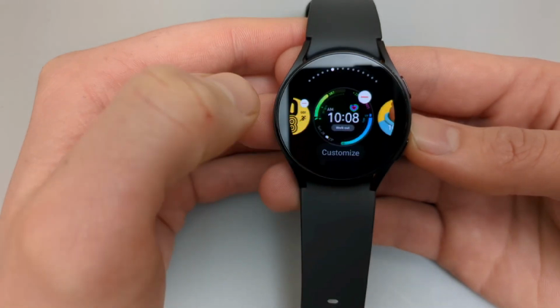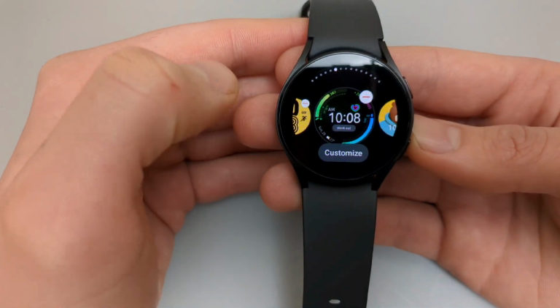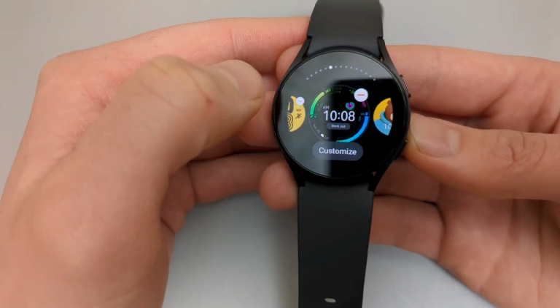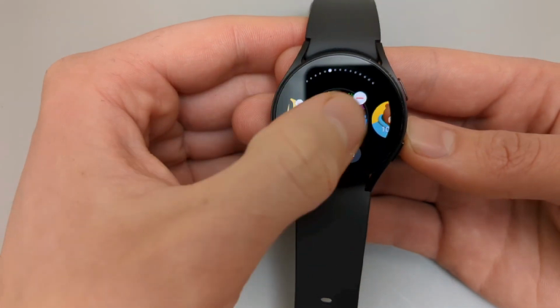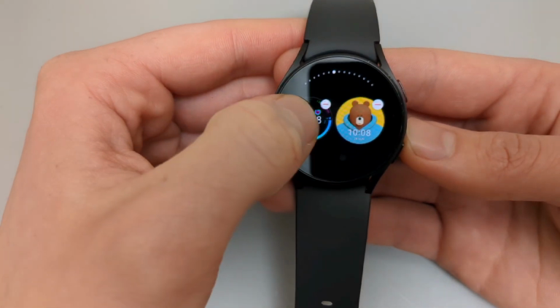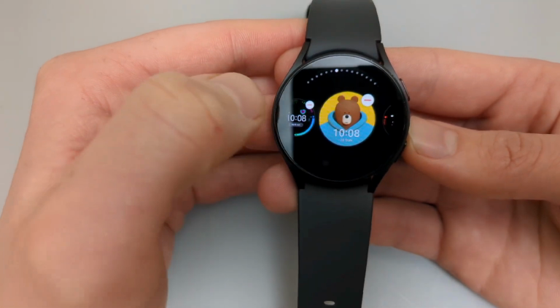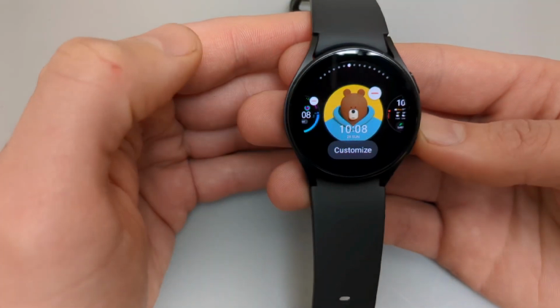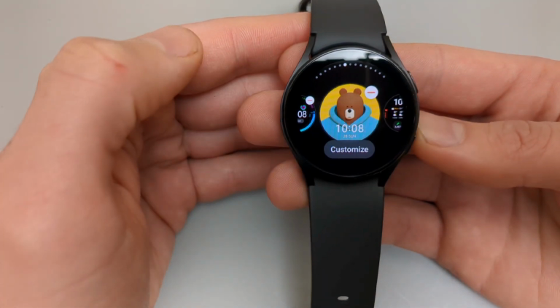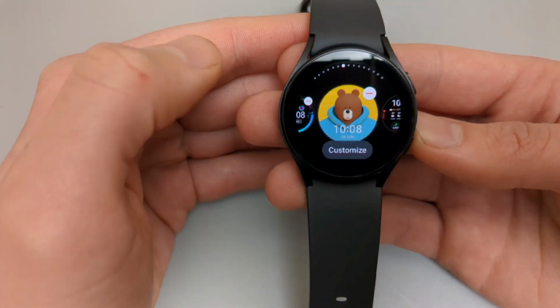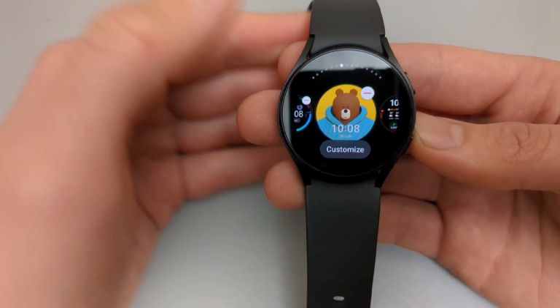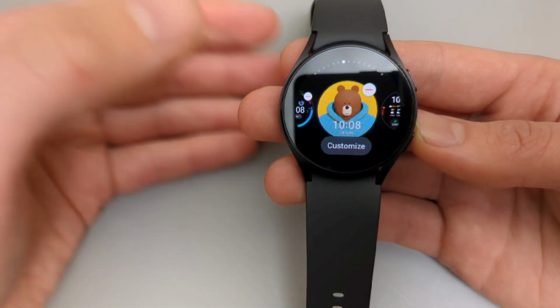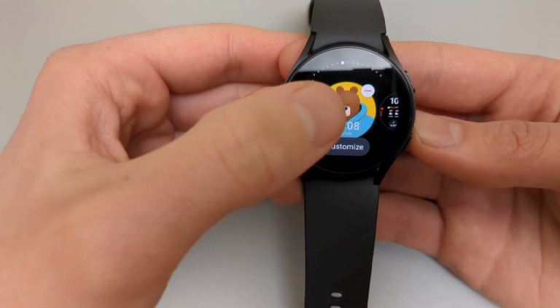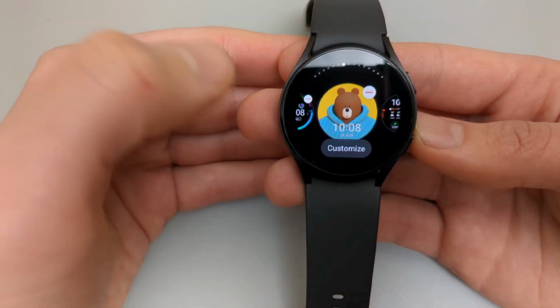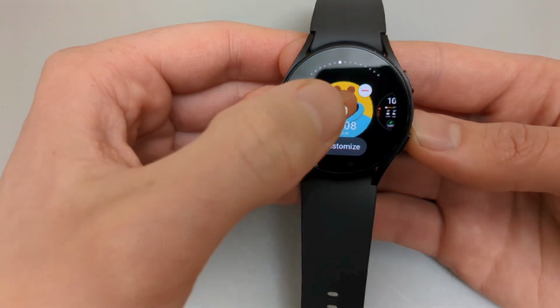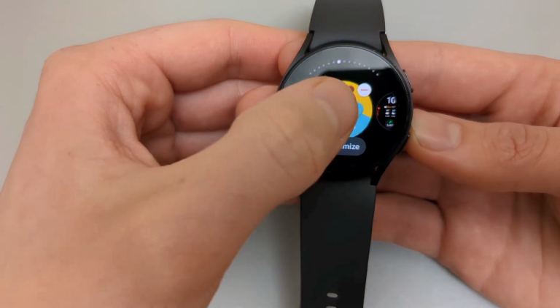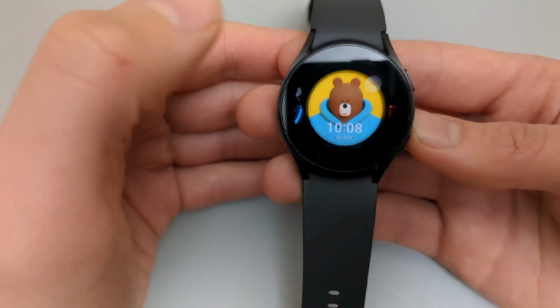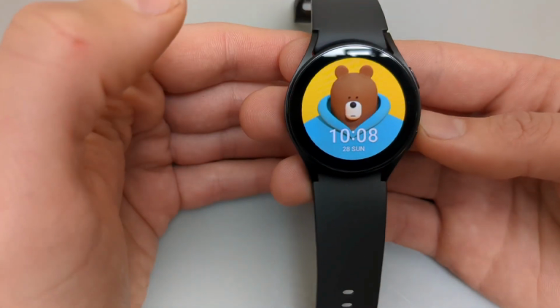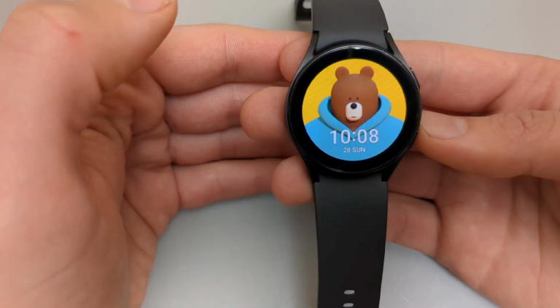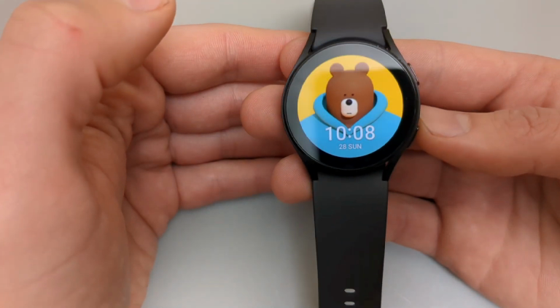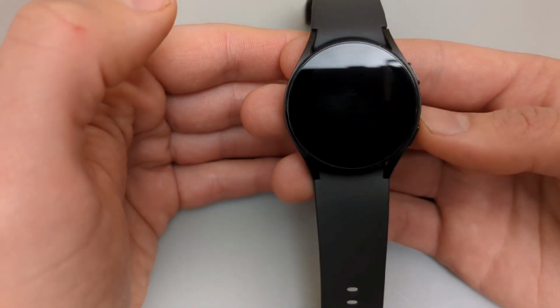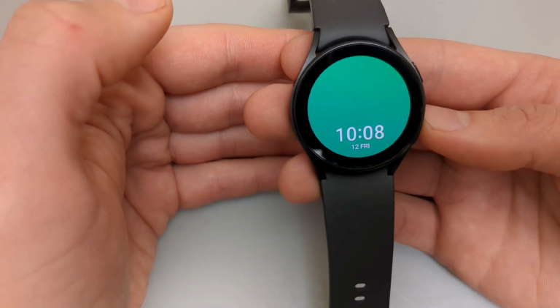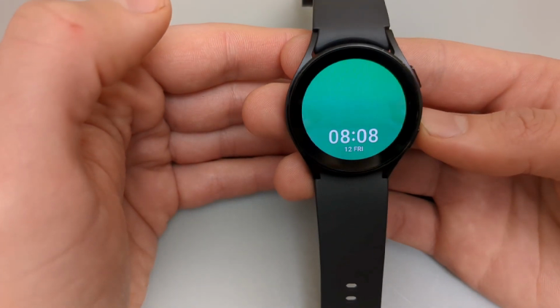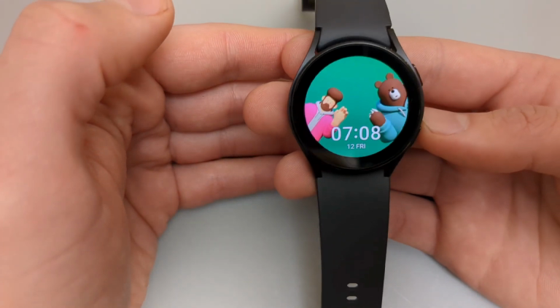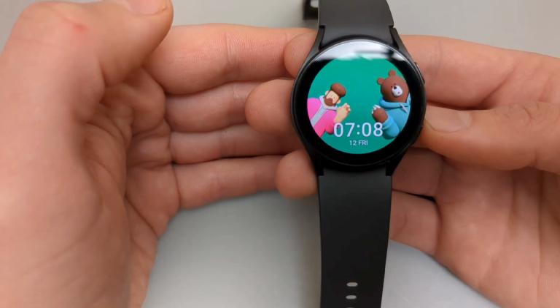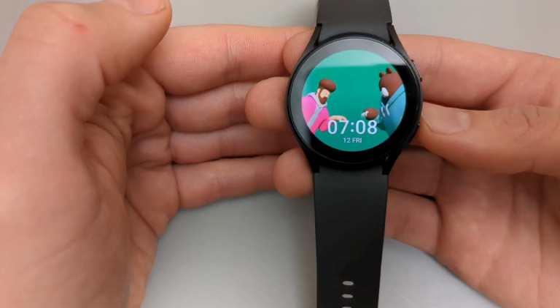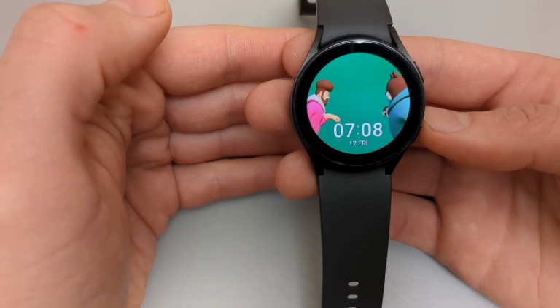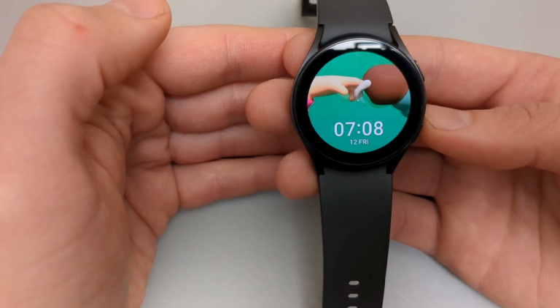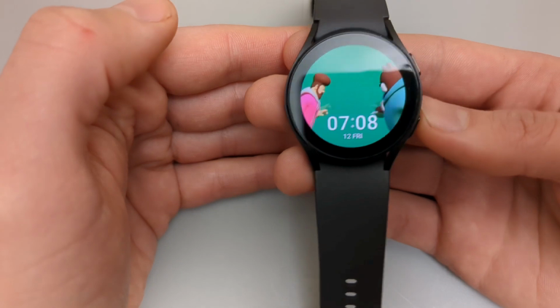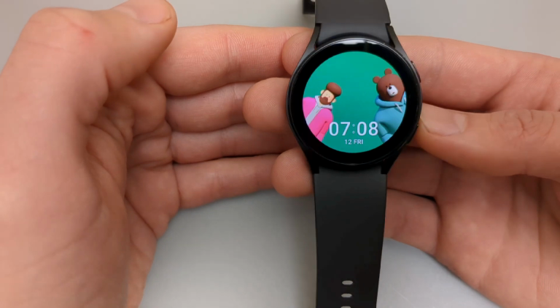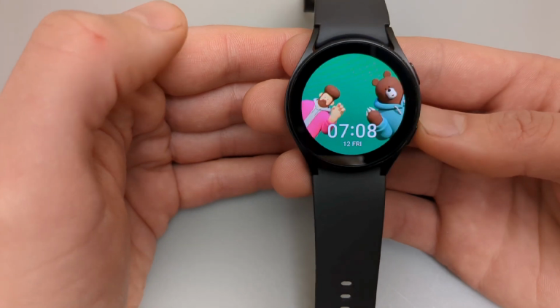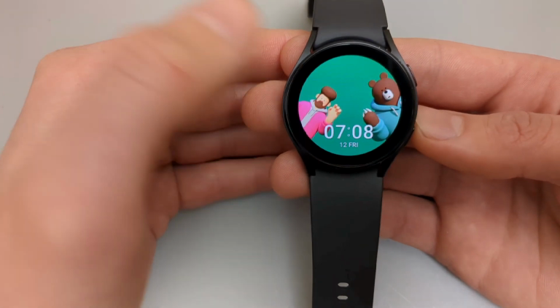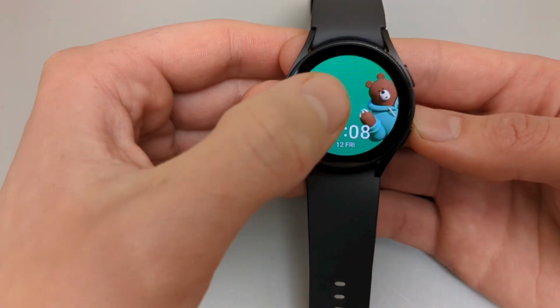We can browse through the watch faces we want to install. If you want to apply a watch face, simply click on it, and in a short moment your new watch face will be installed.